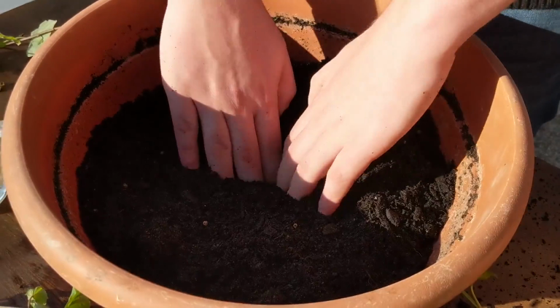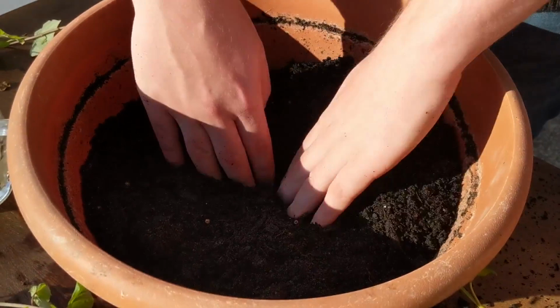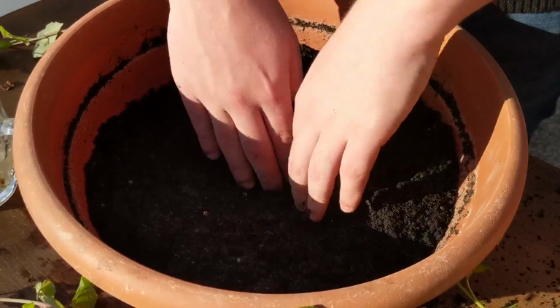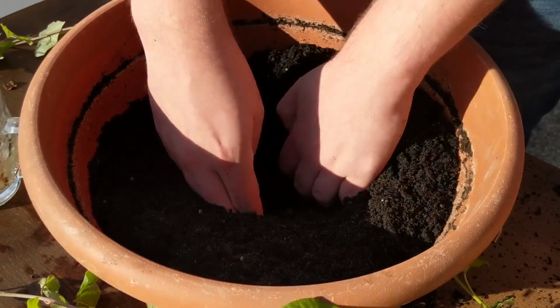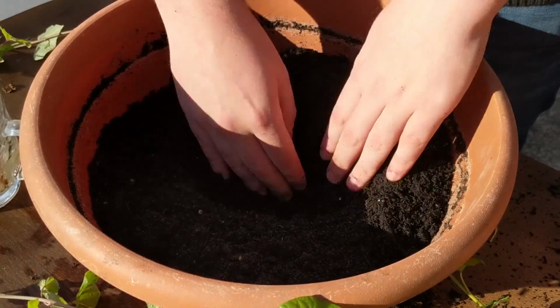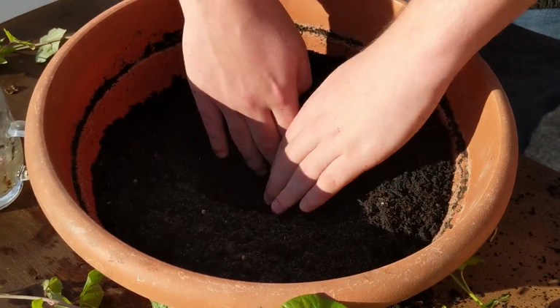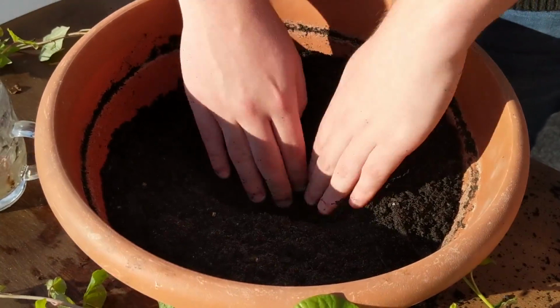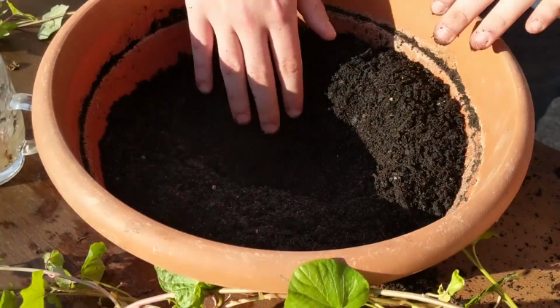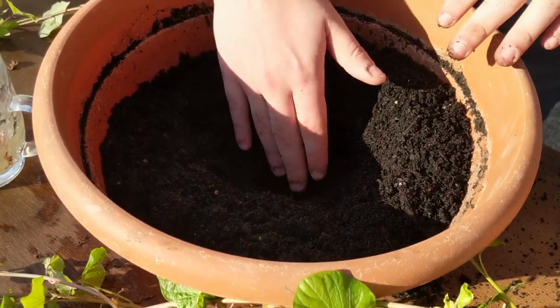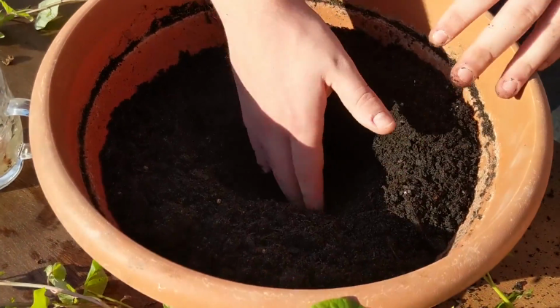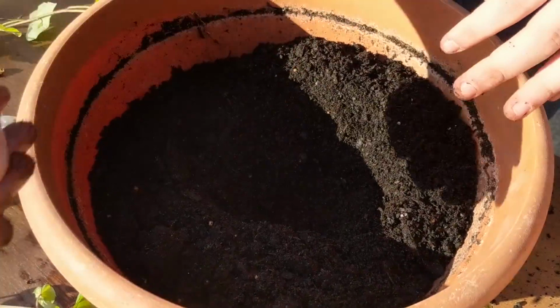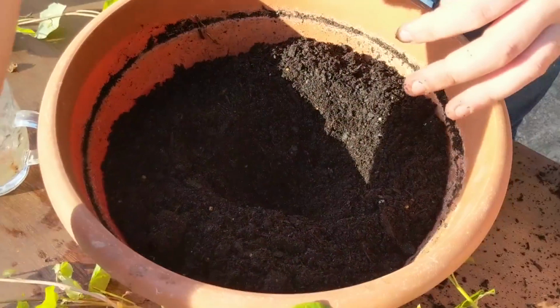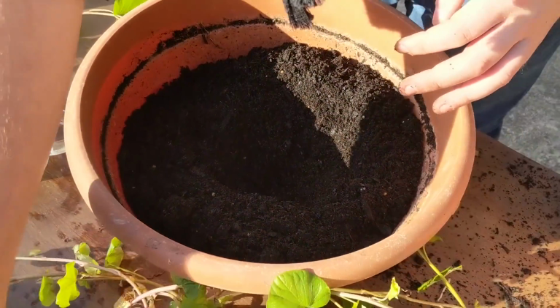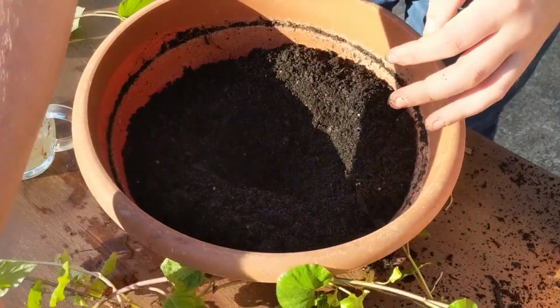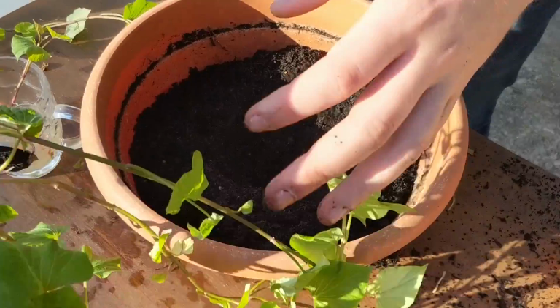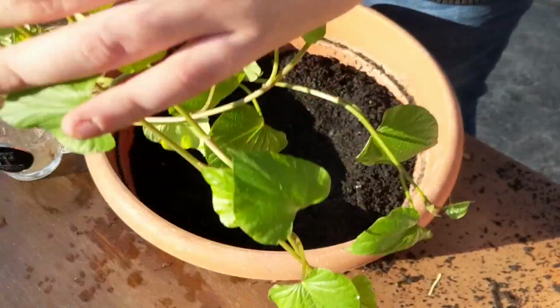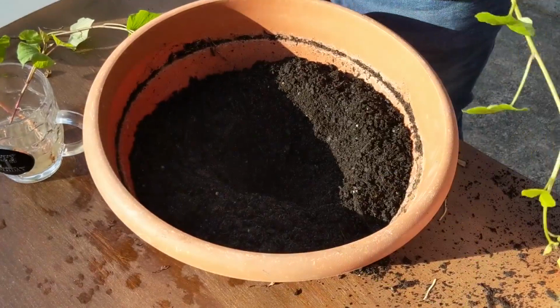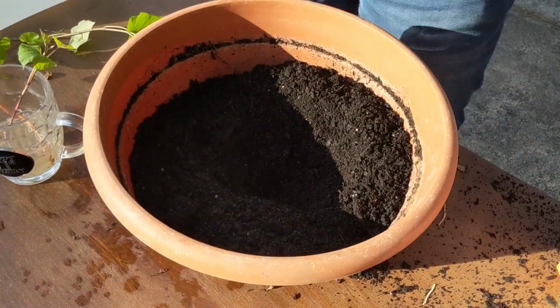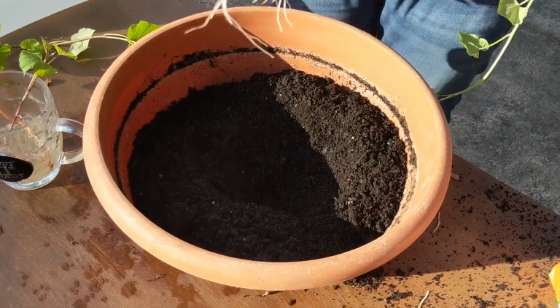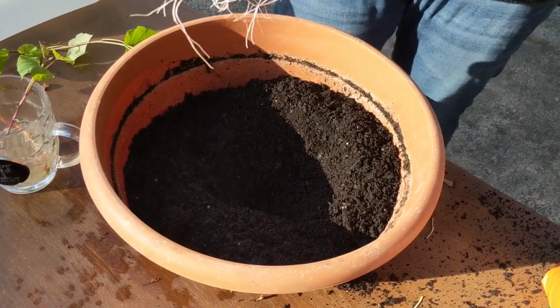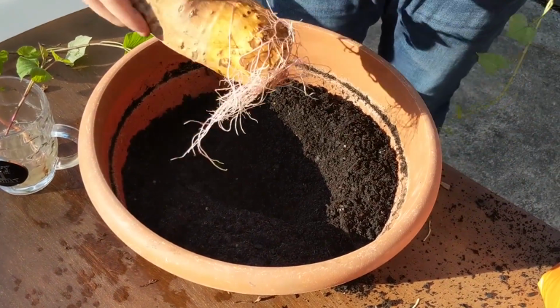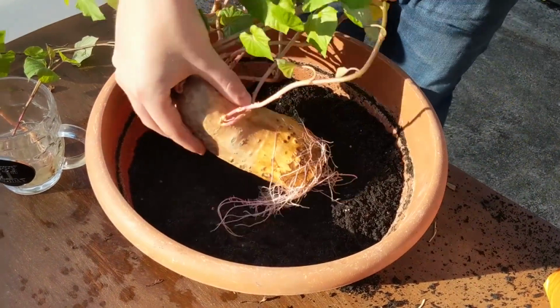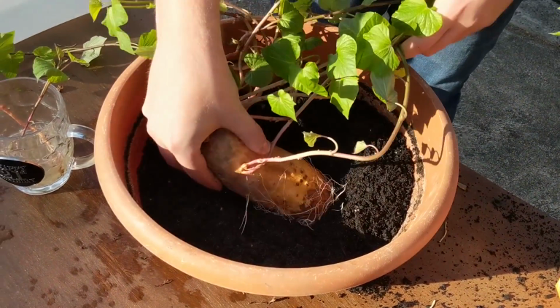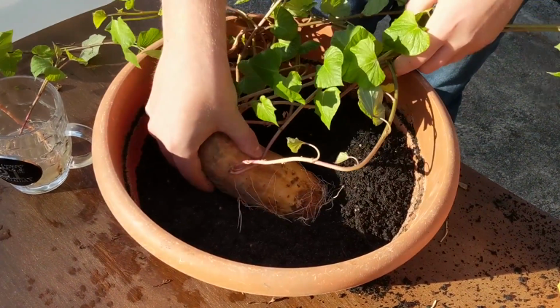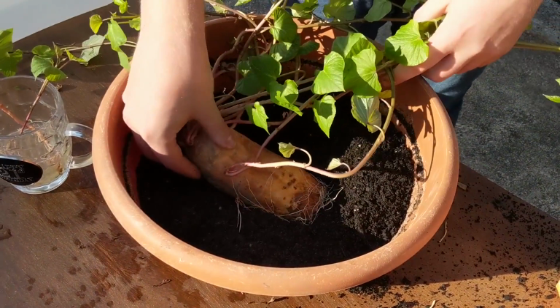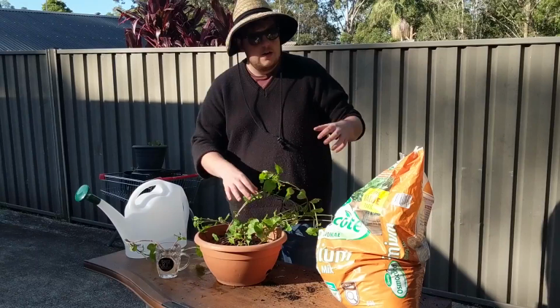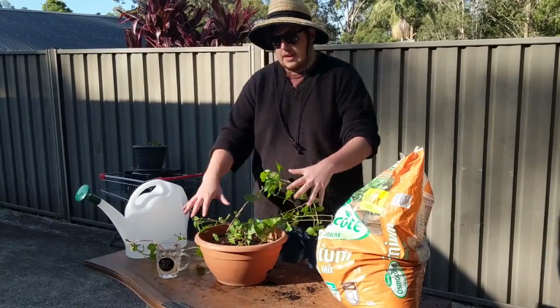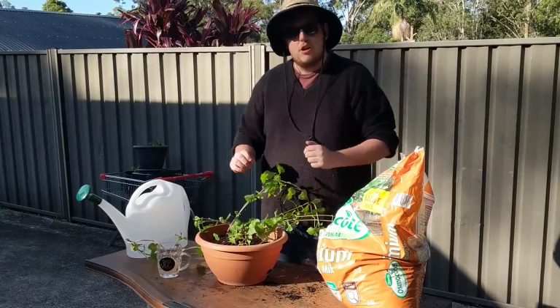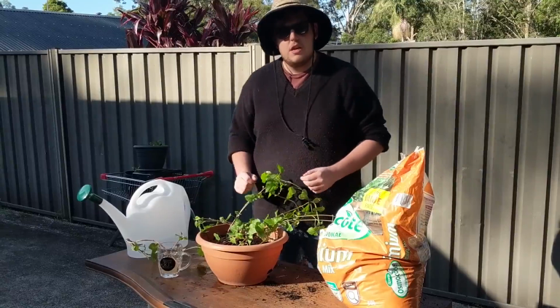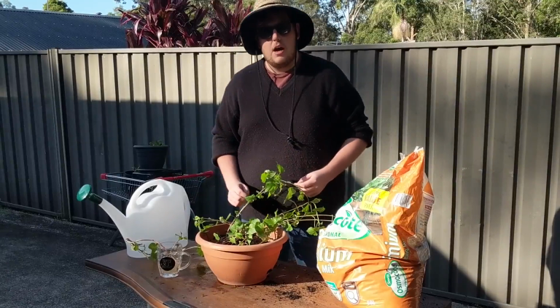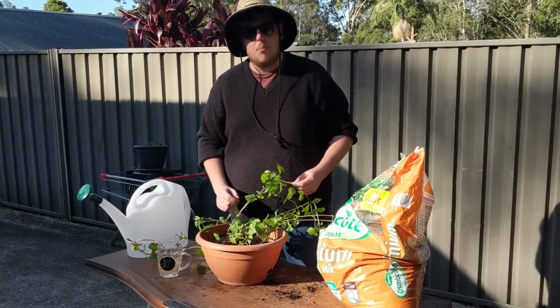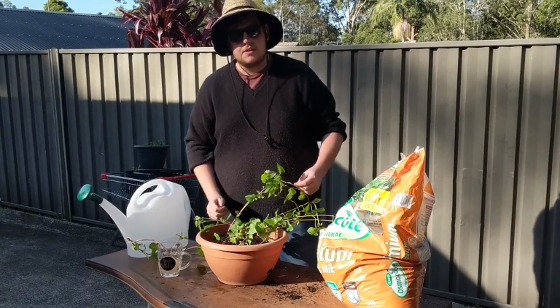So it's about half full. I'm going to make some room in there for the sweet potato to go in and then put it in there and cover it with more potting mix.